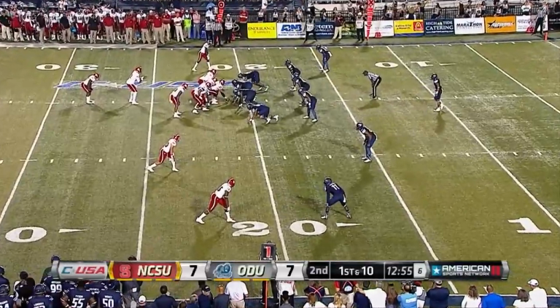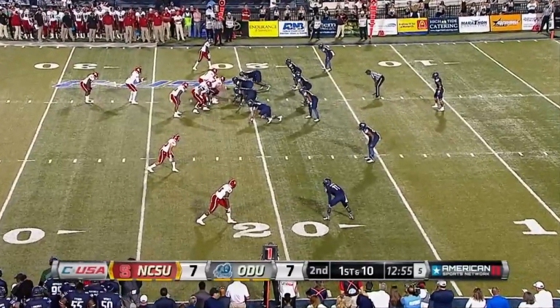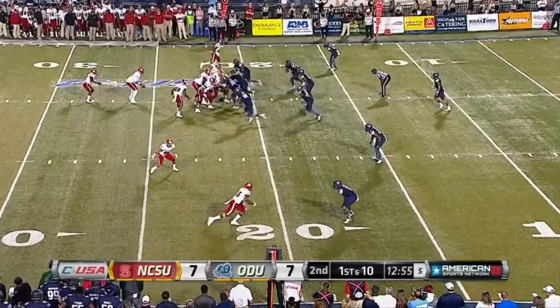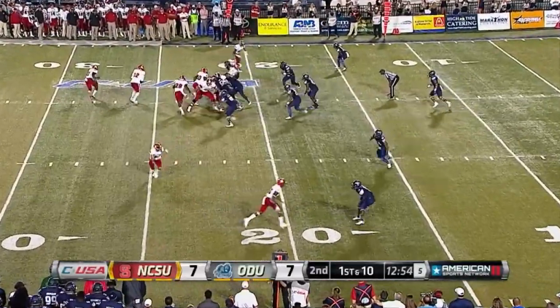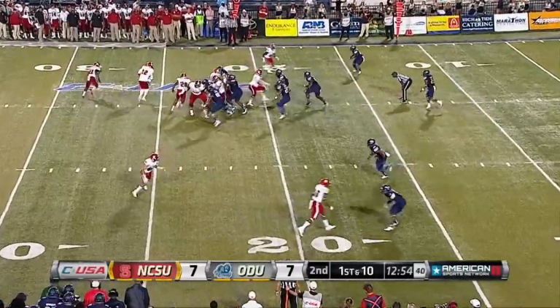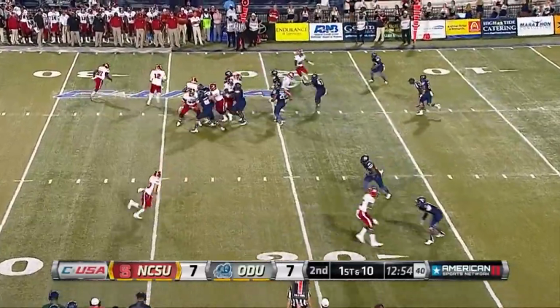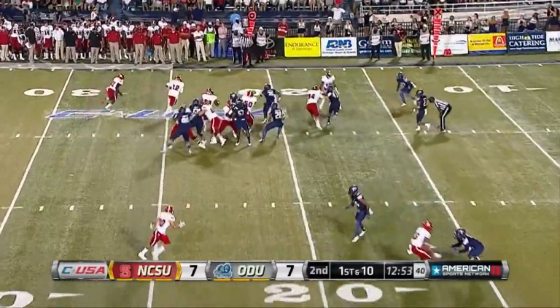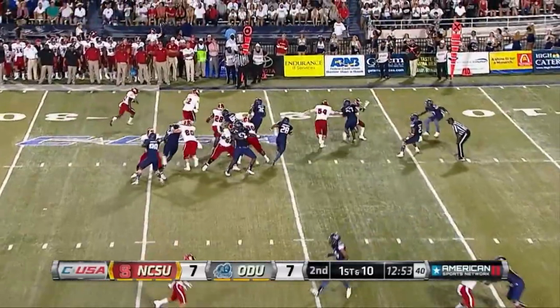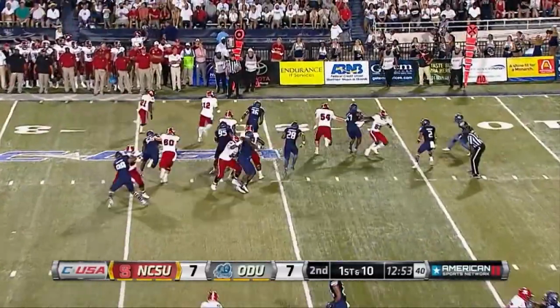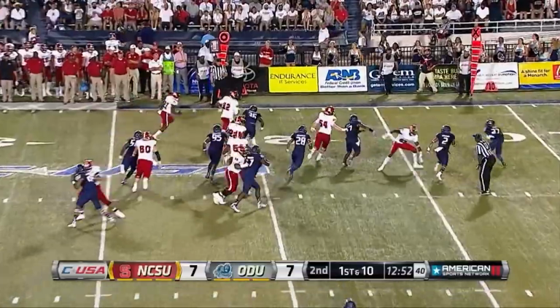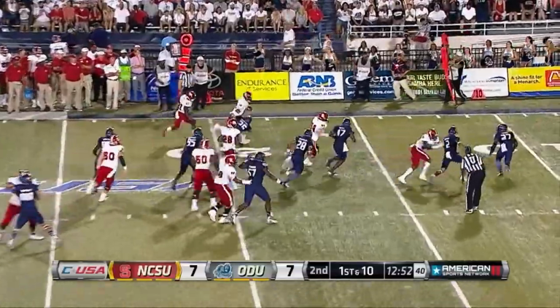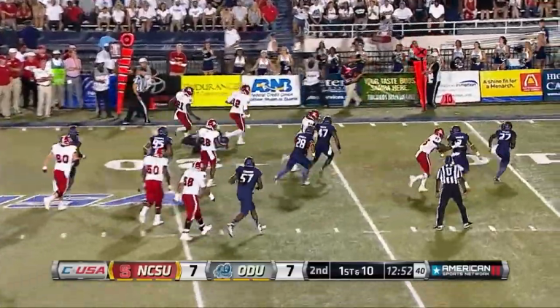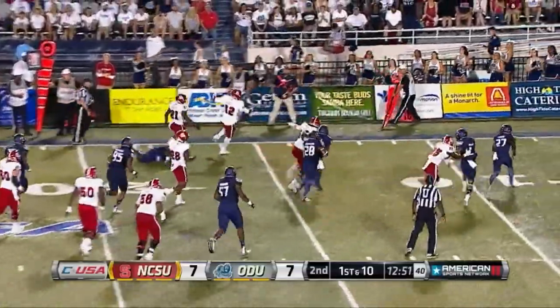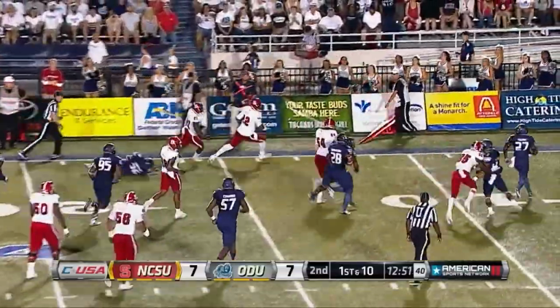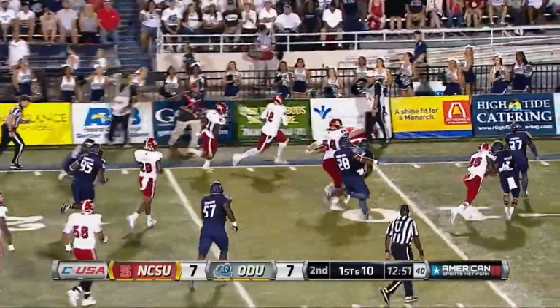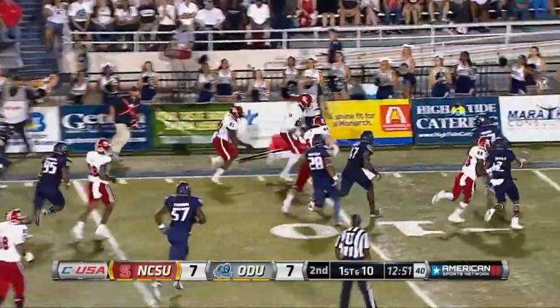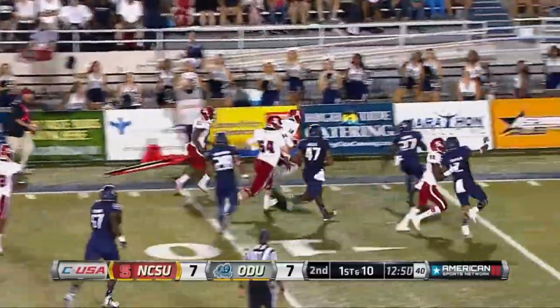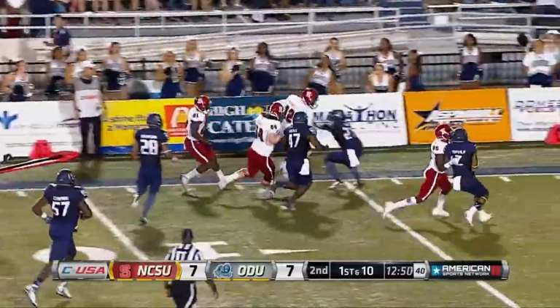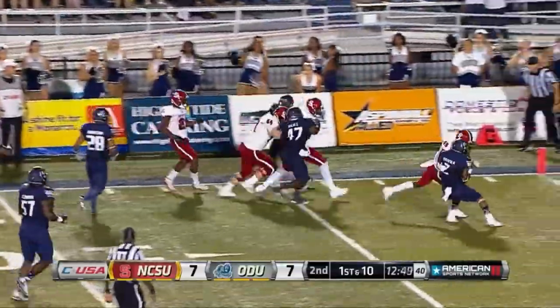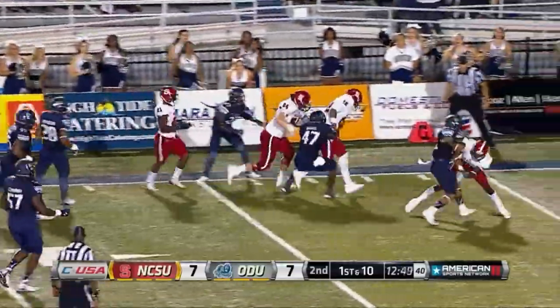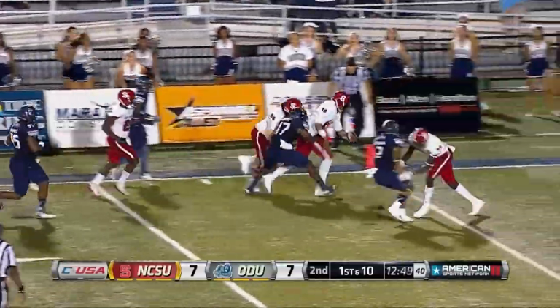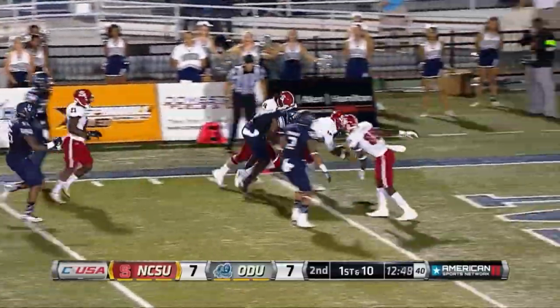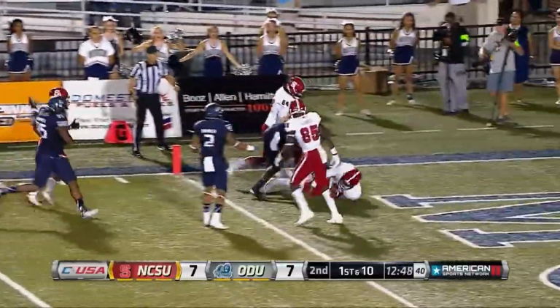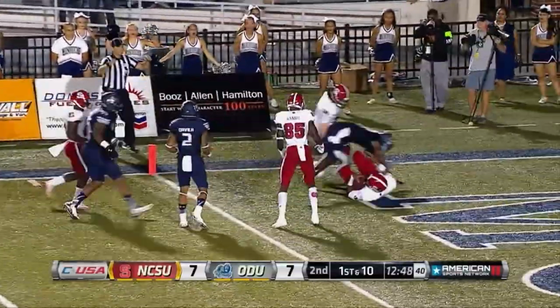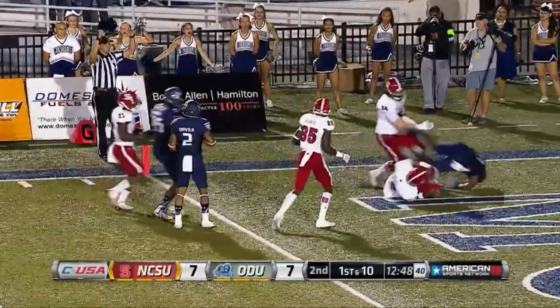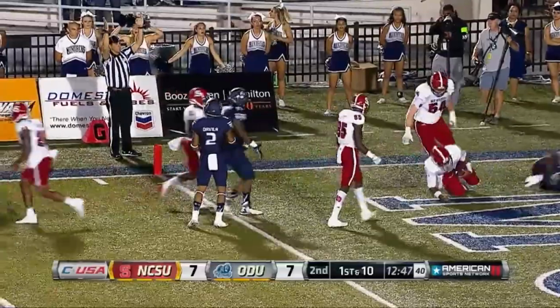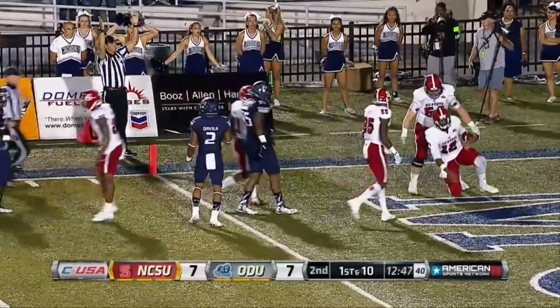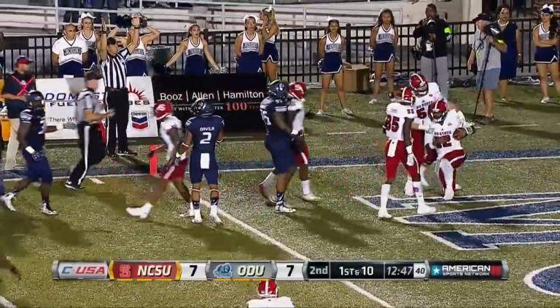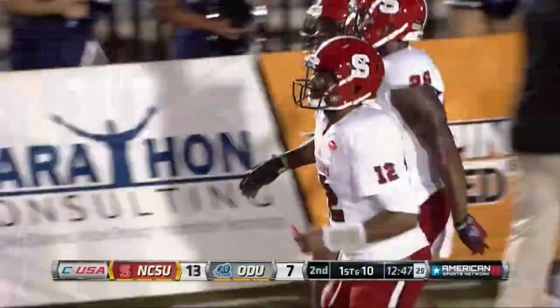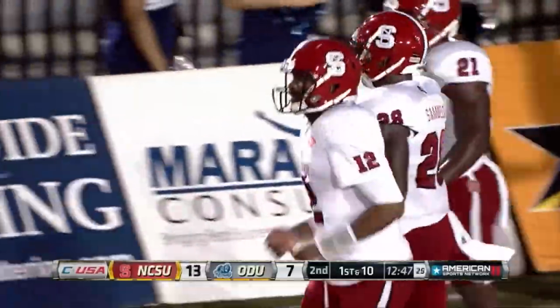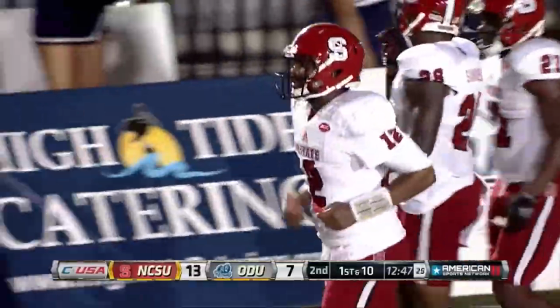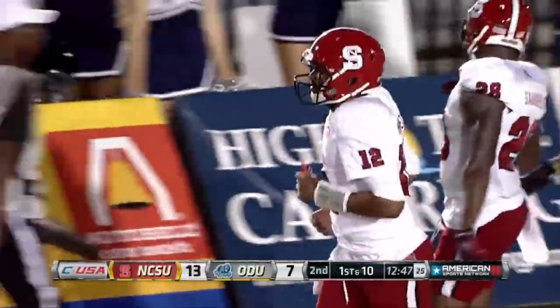How about Jacoby Brissett? No one forces him to even make the decision on the option, so he just keeps going — 21 yards, touchdown. 14-7, NC State.